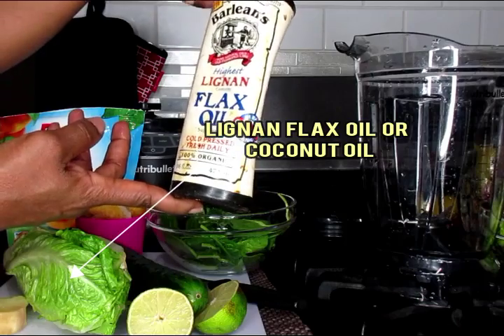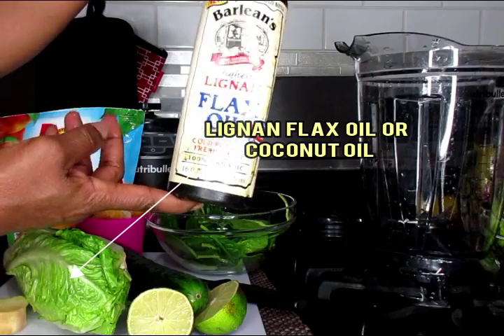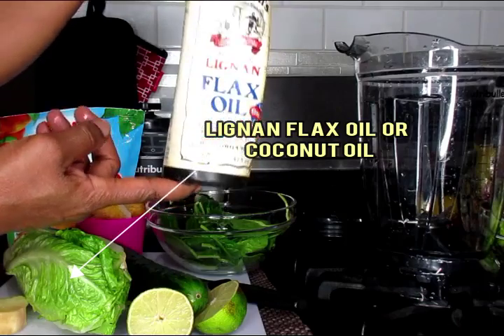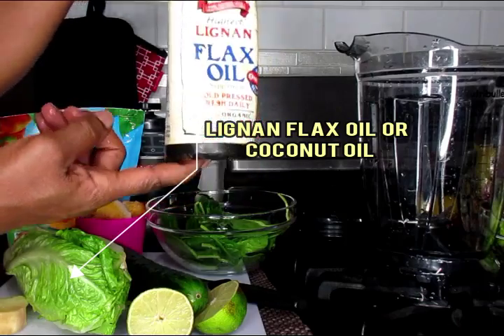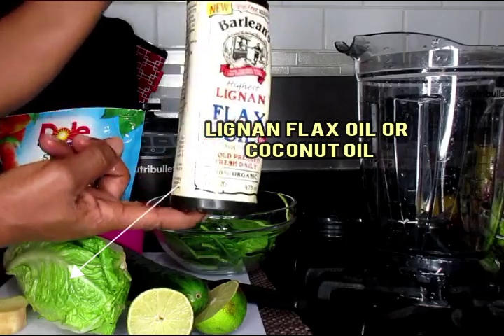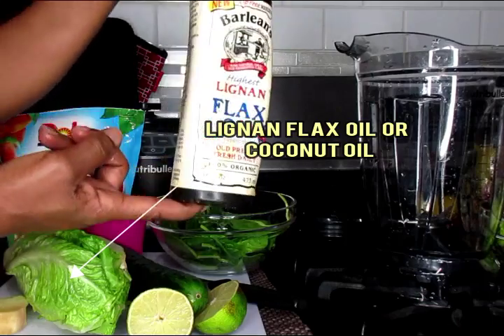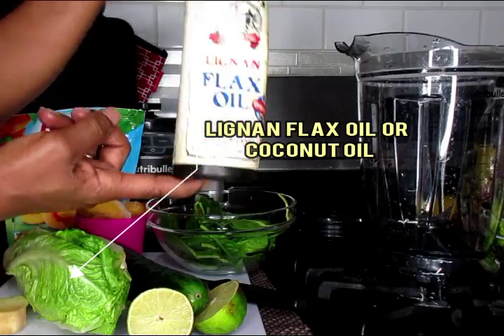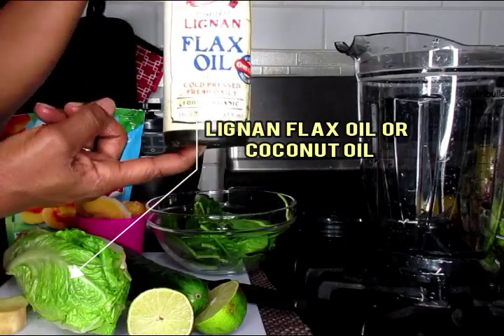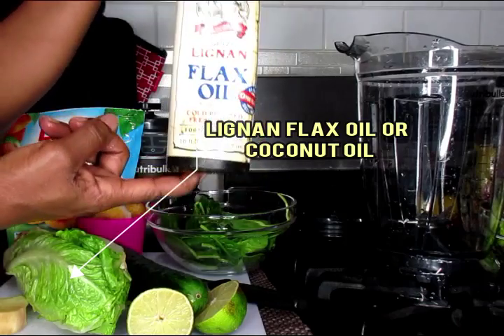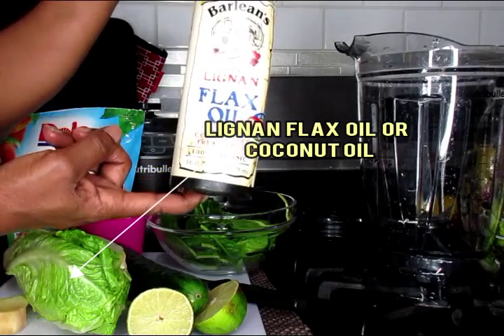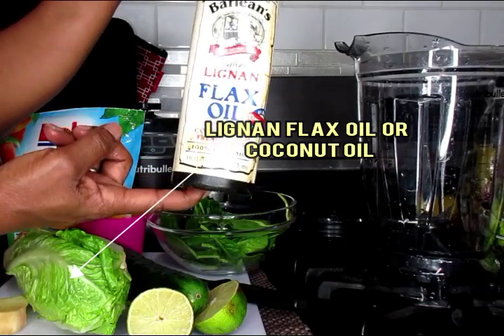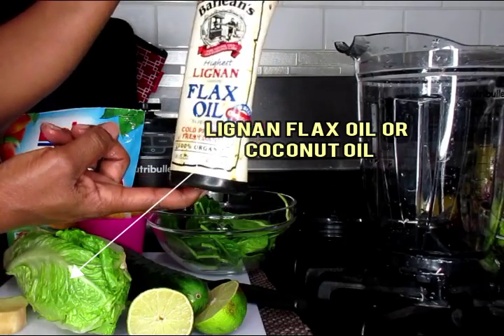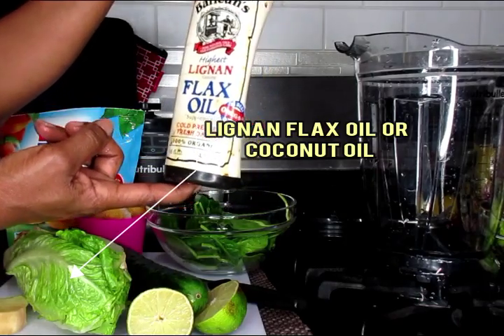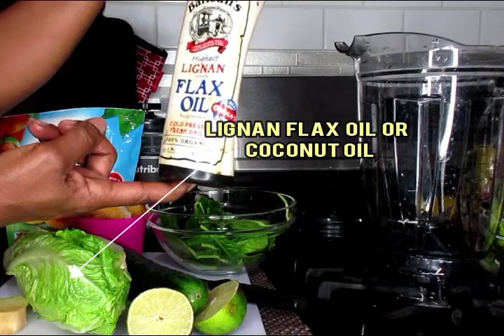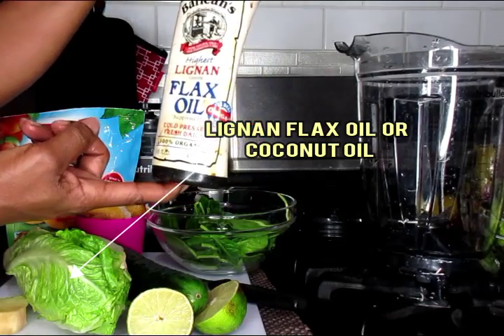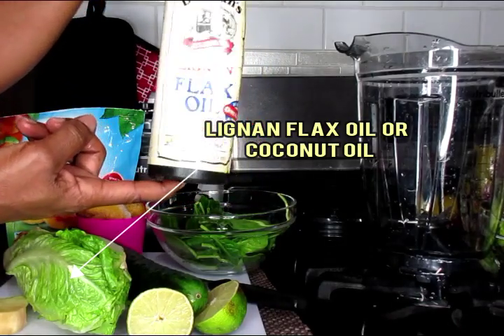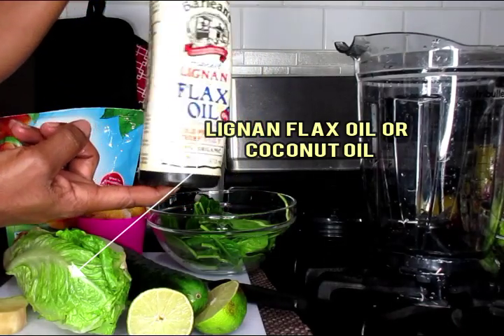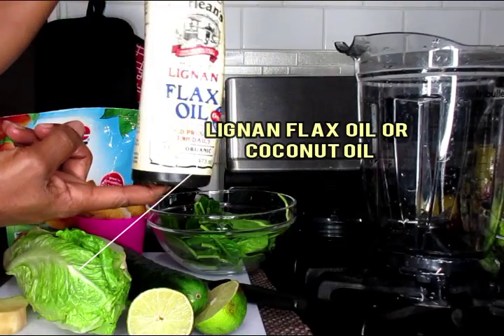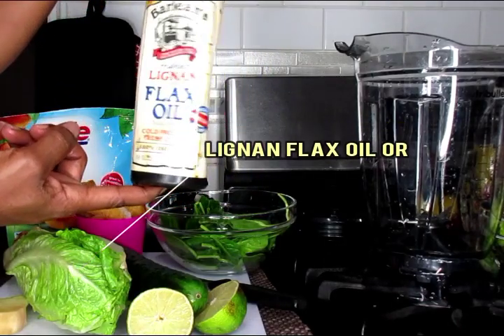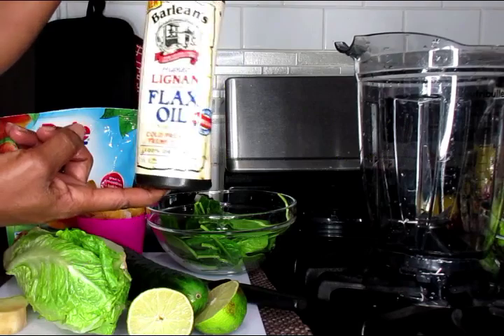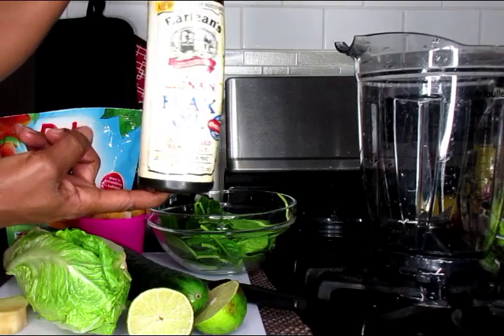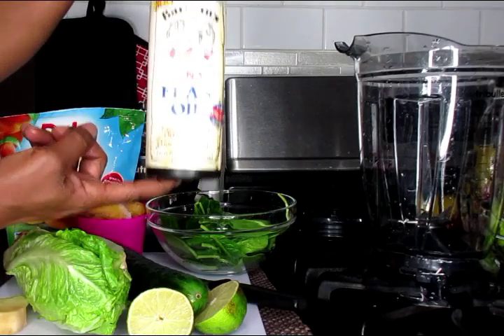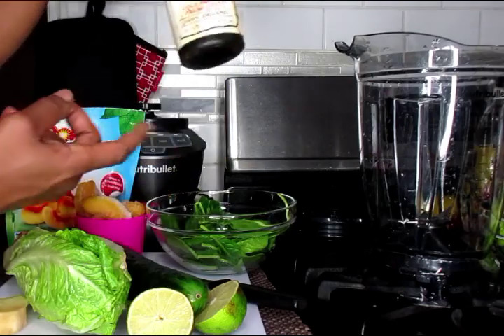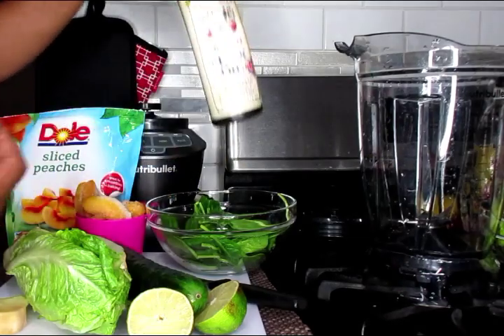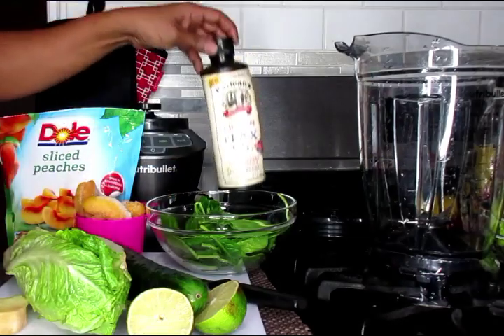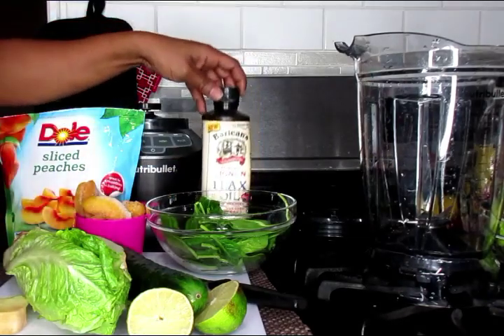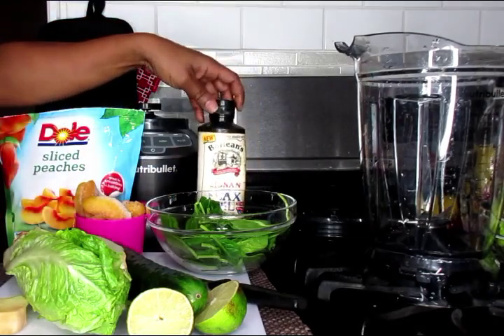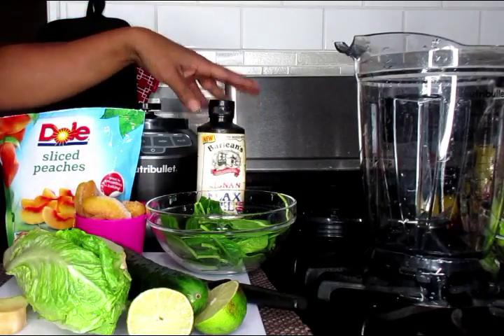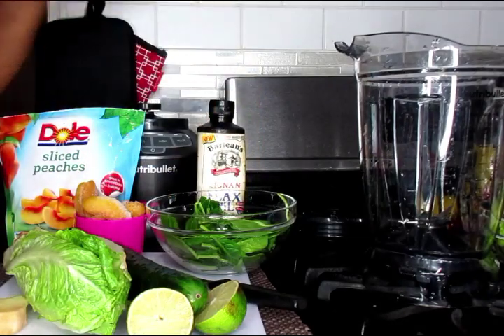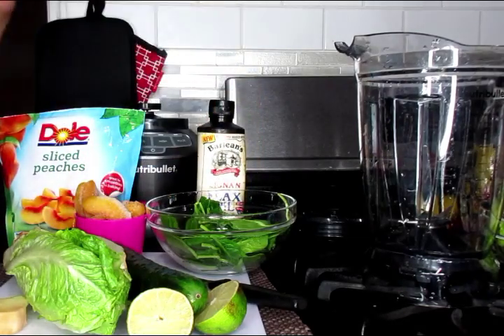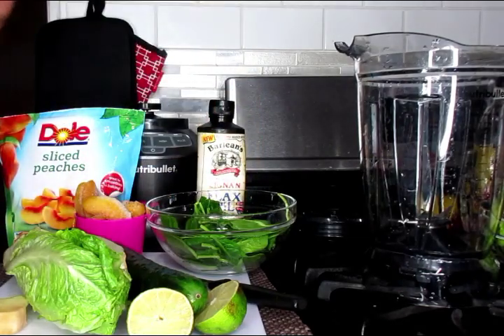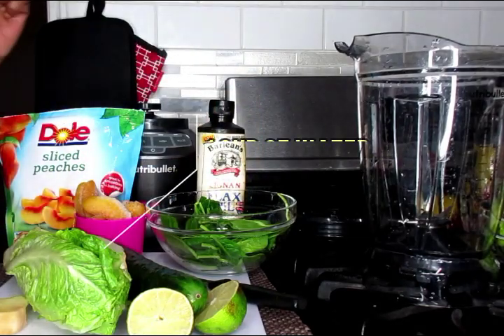And also some flax oil. Now if you don't have flax oil, you can also use coconut oil. So we're going to be working with this today, and a cup of water.